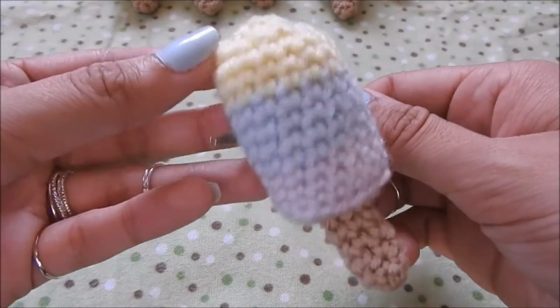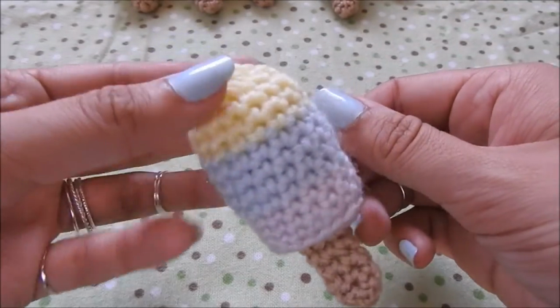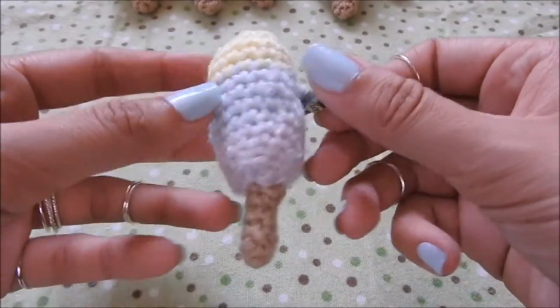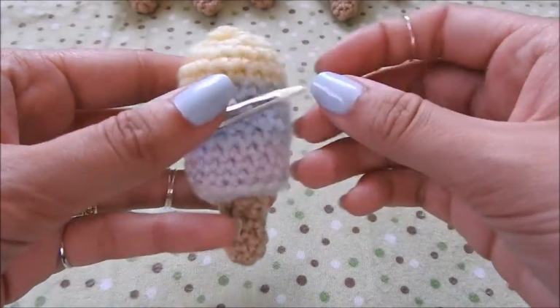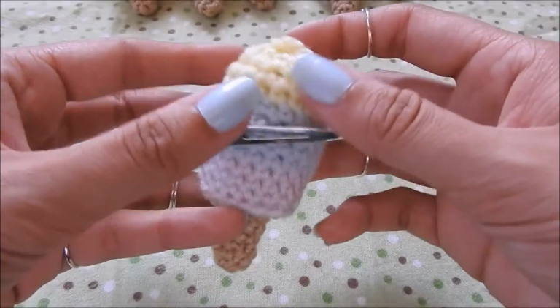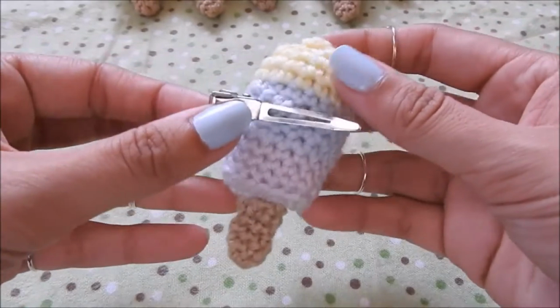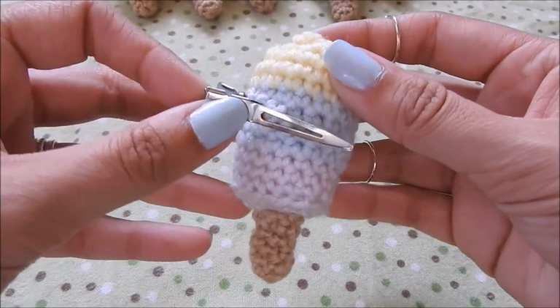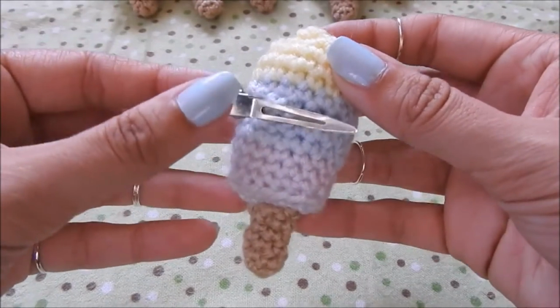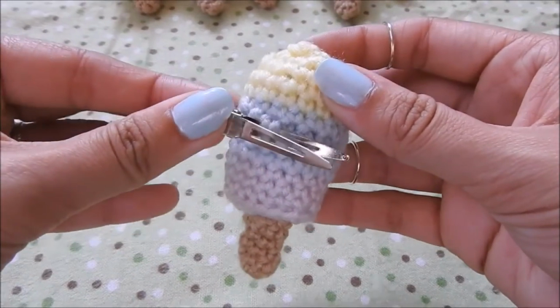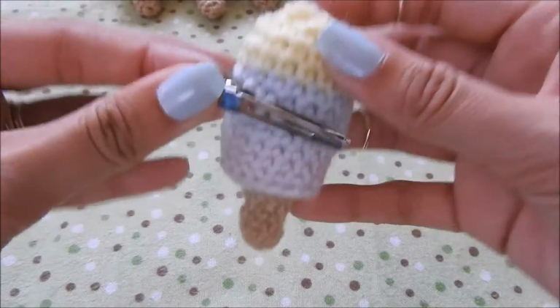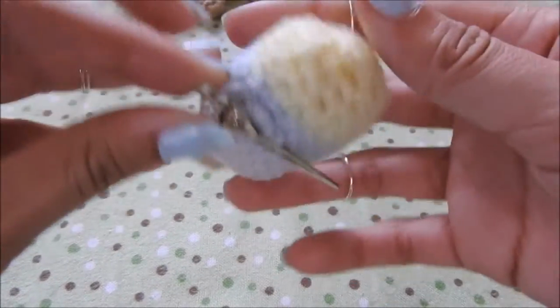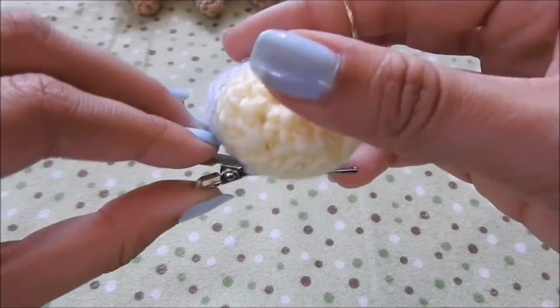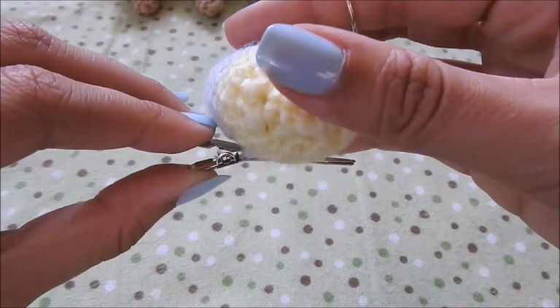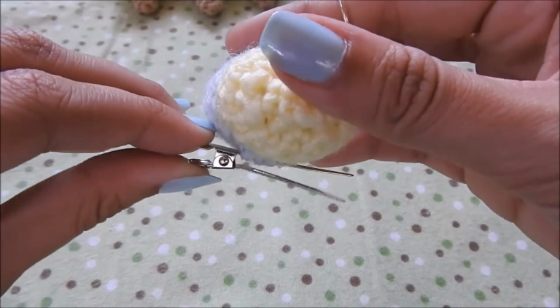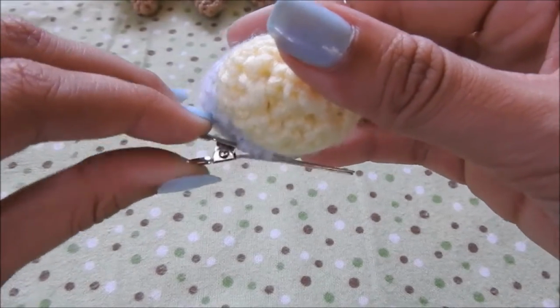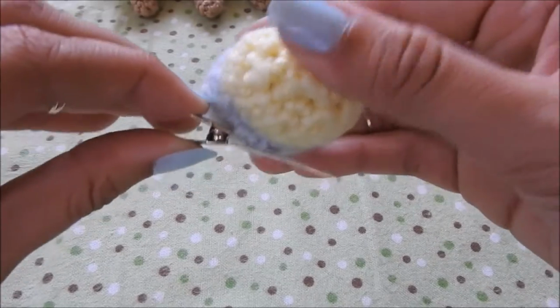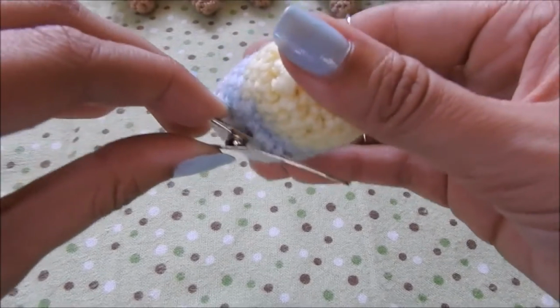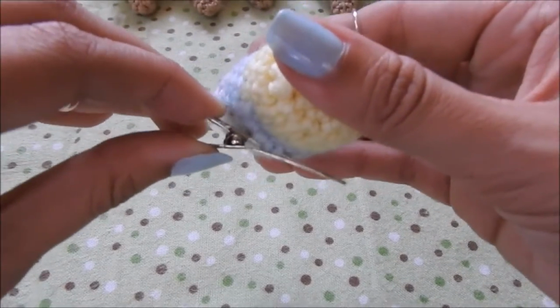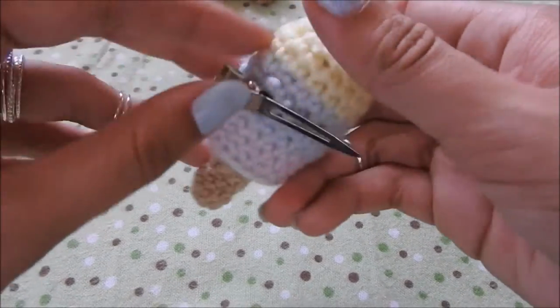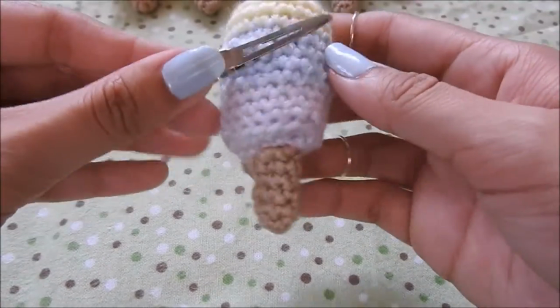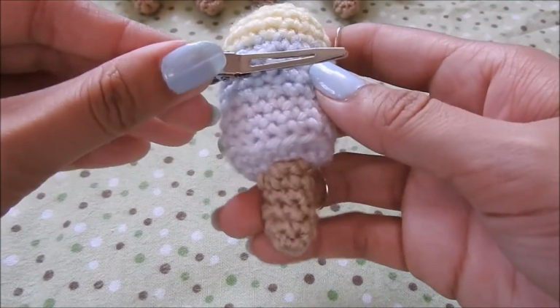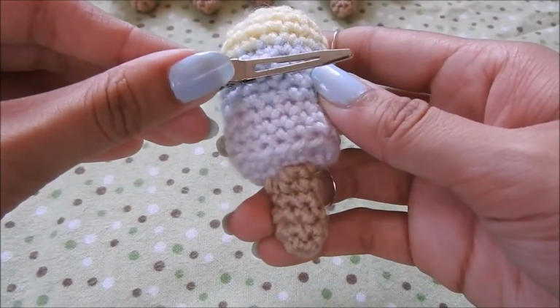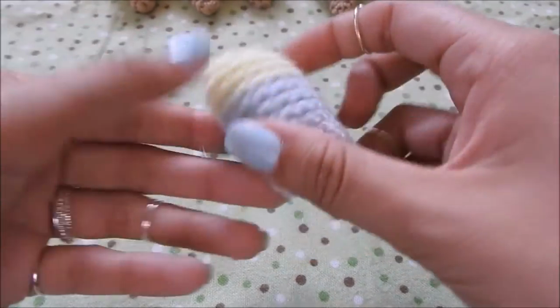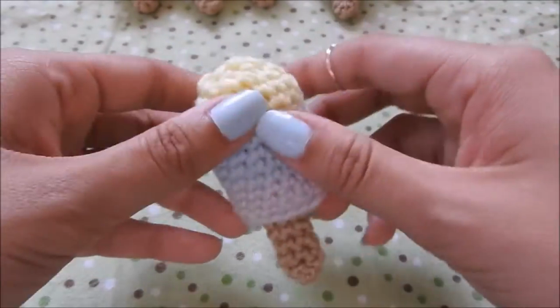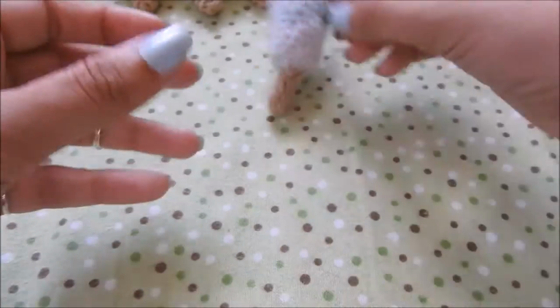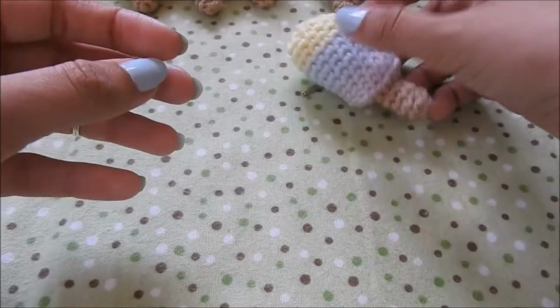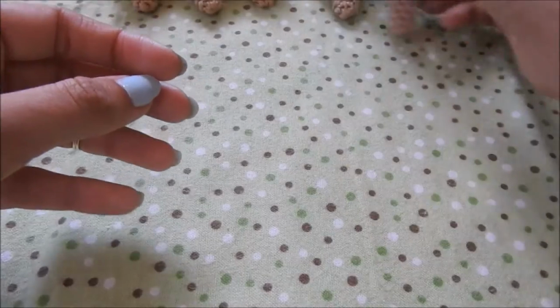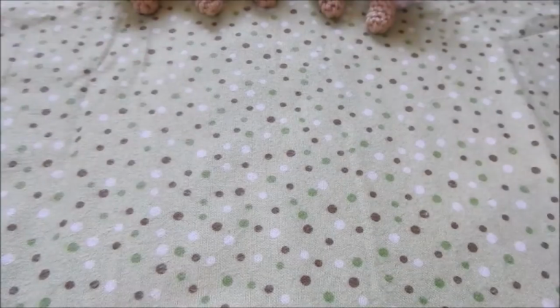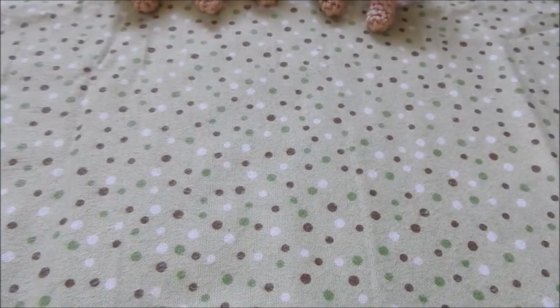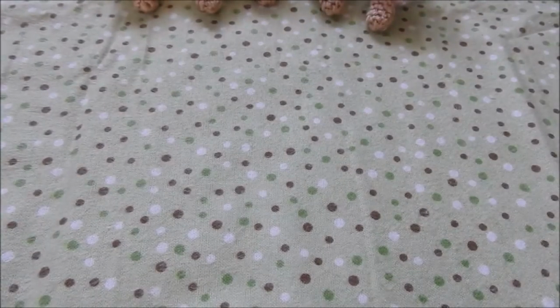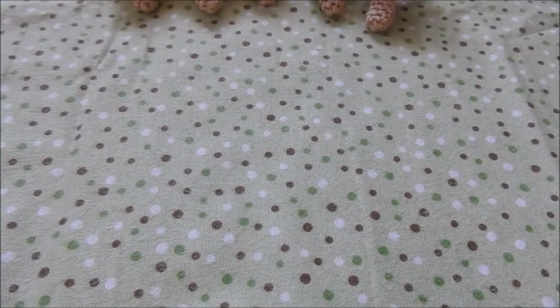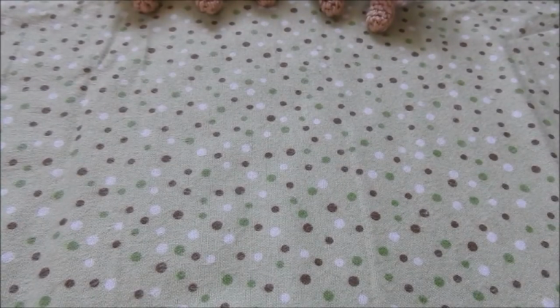This is also a popsicle but it's on a little hair clip. I went ahead and stitched the hair clip into the backing so it's really secure. Even though it moves back and forth a little like that, I promise you it is 100% secure. That is also available on my Etsy store.